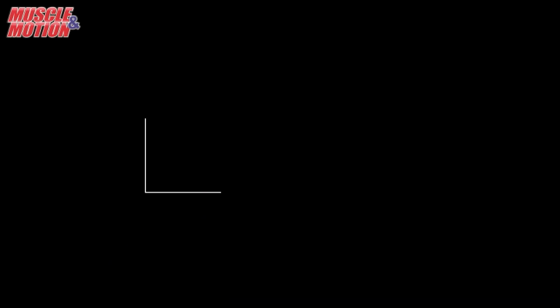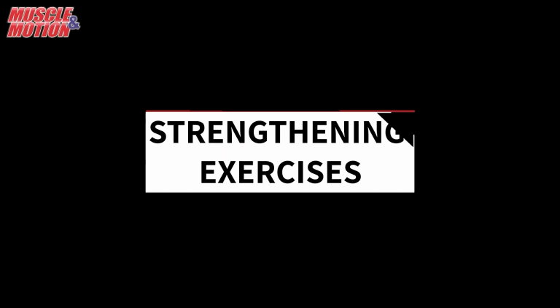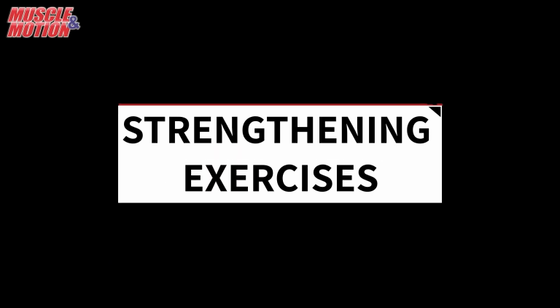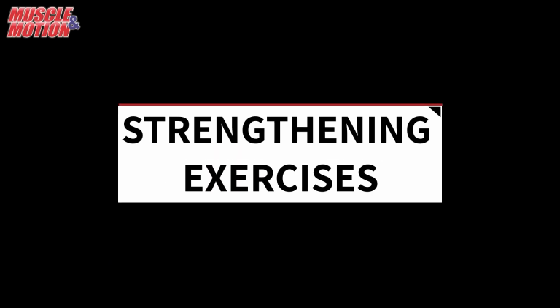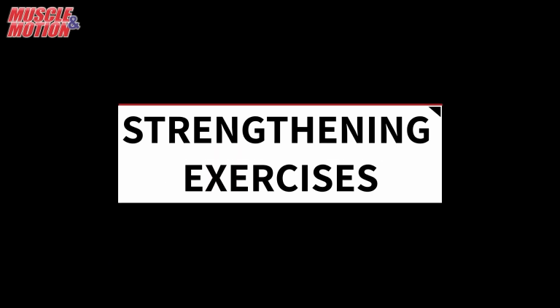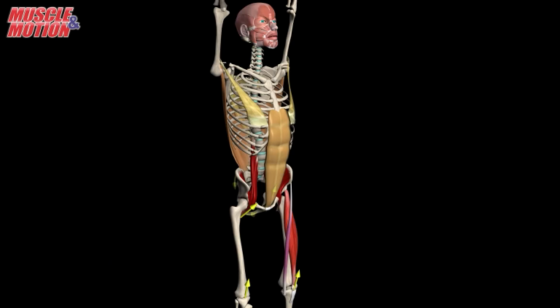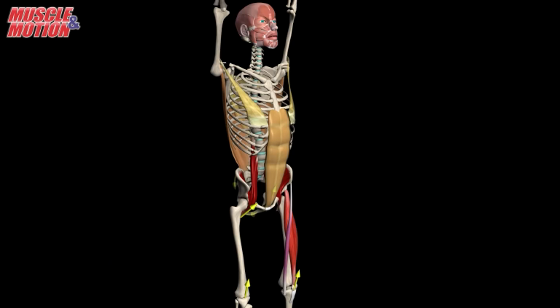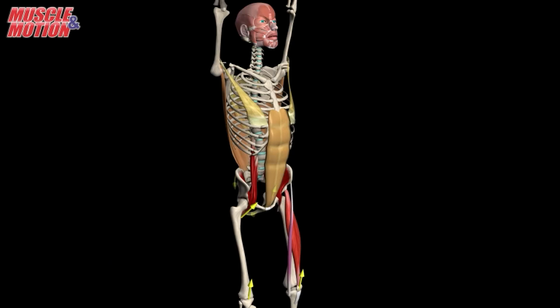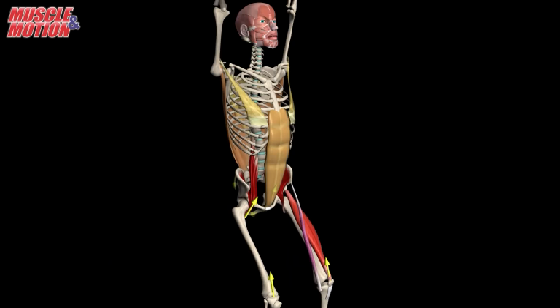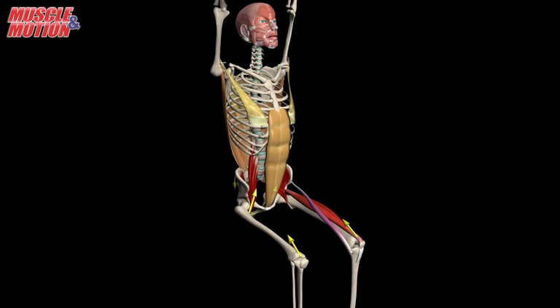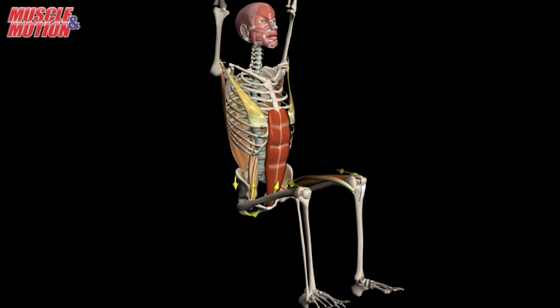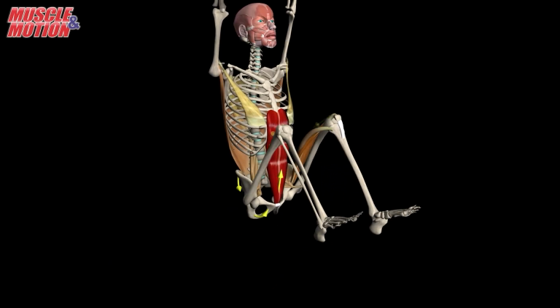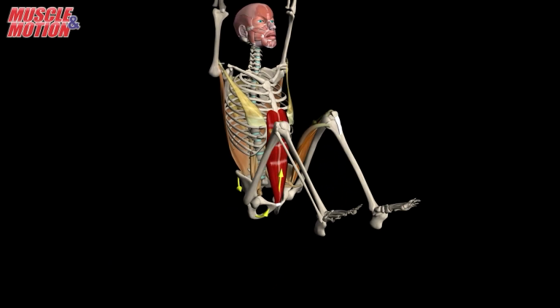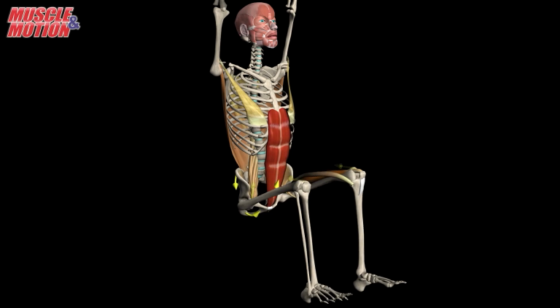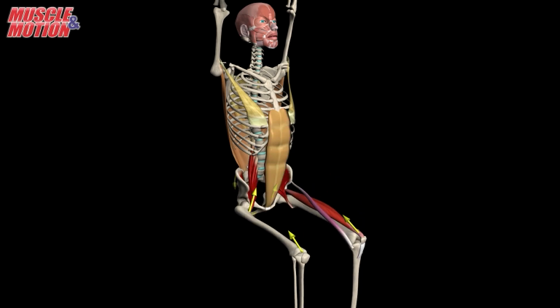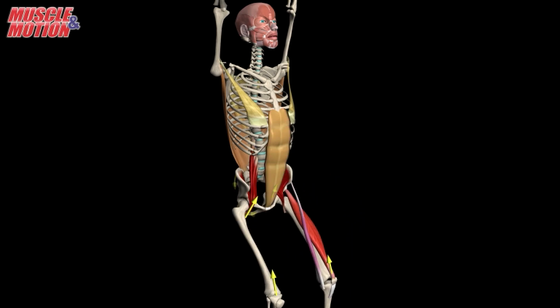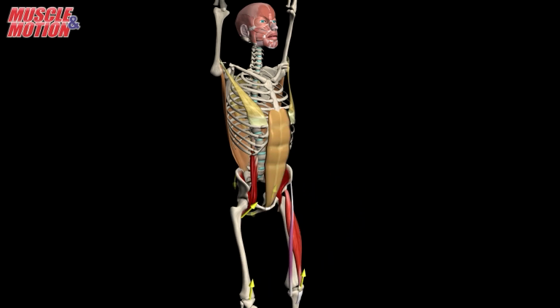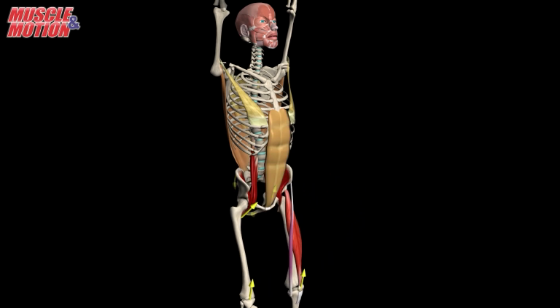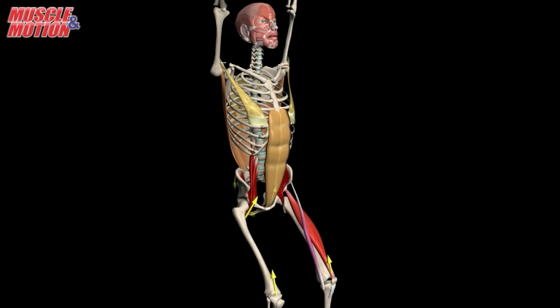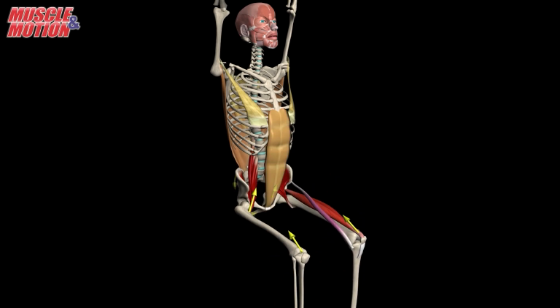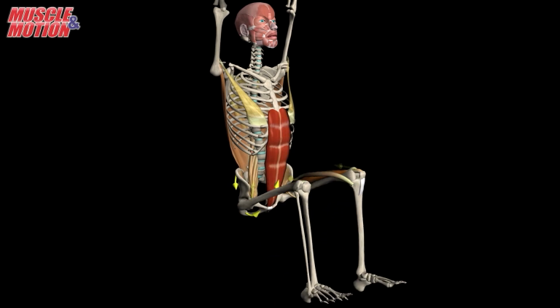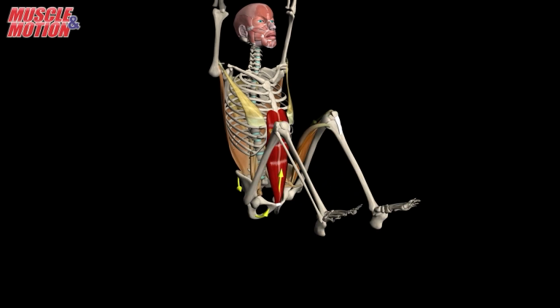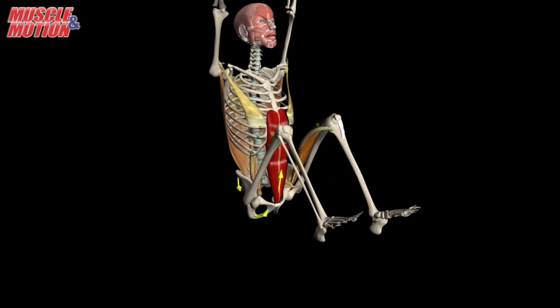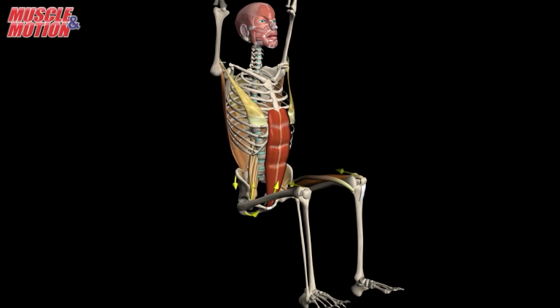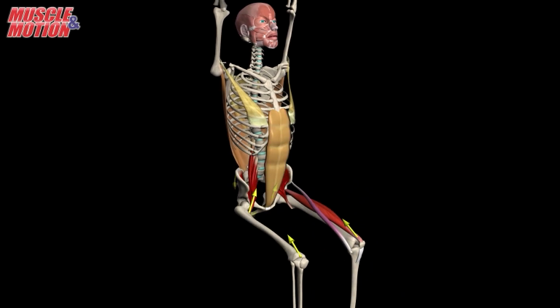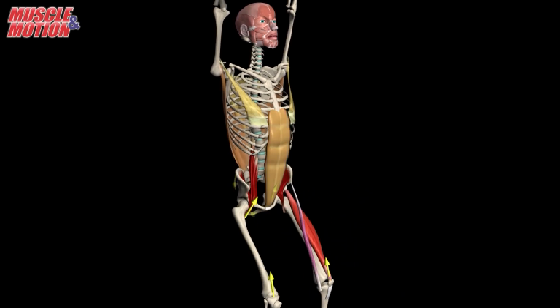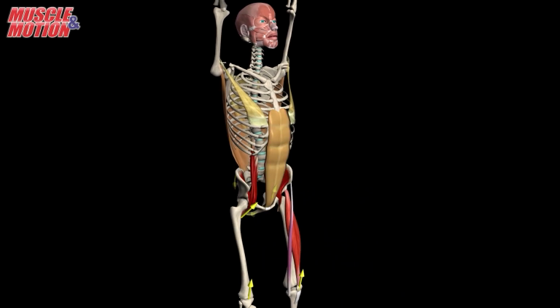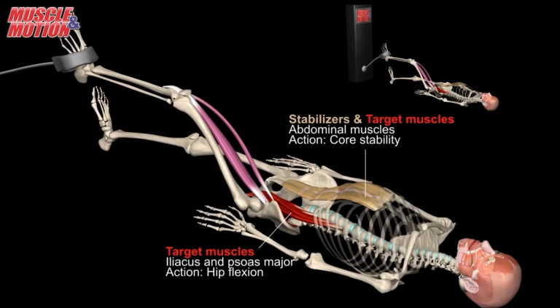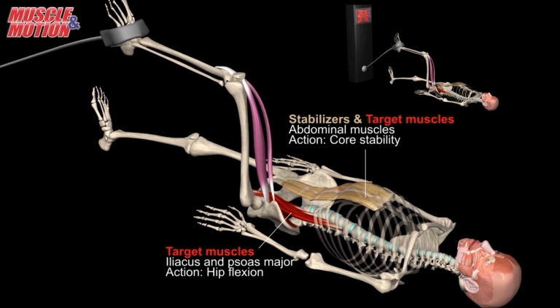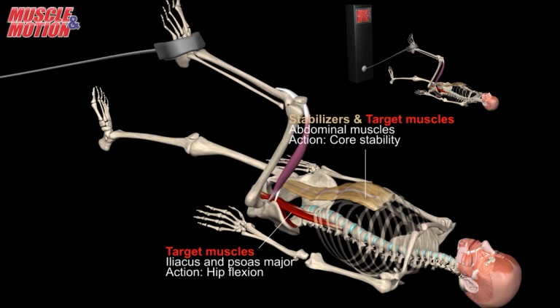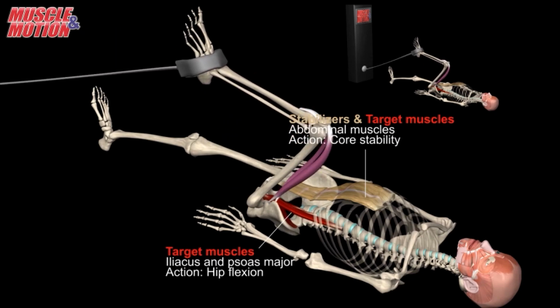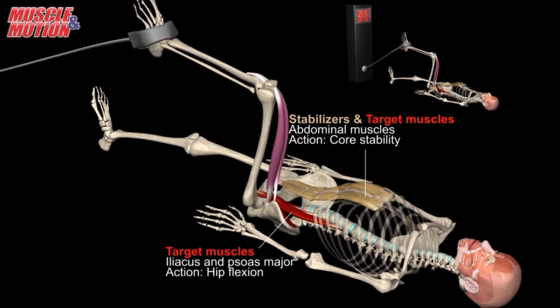To strengthen the psoas major, utilize hip flexion exercises such as the hip raise or the lying hip flexion.